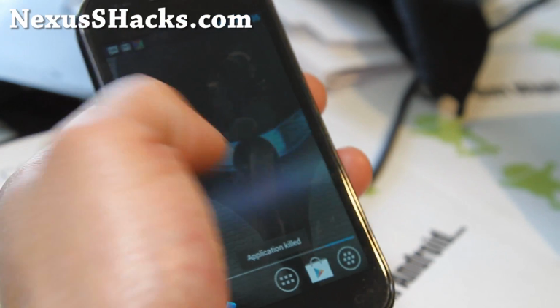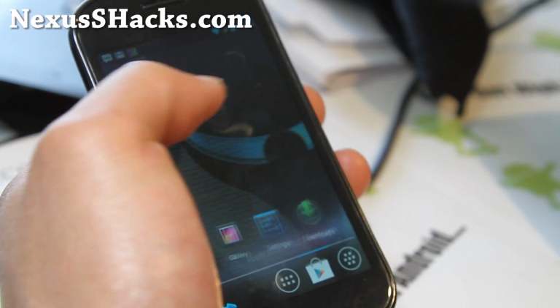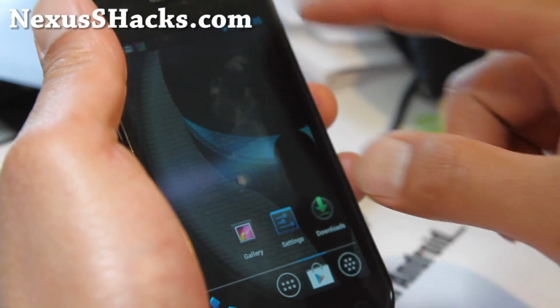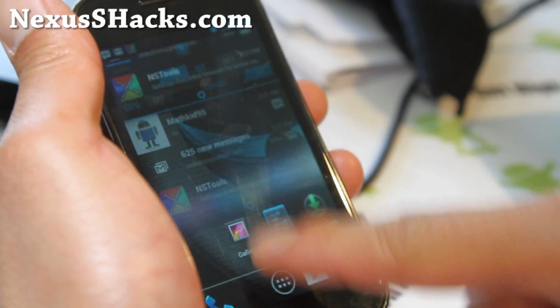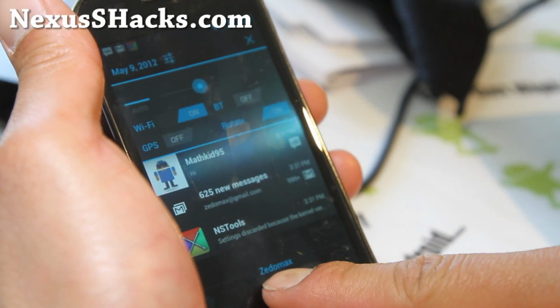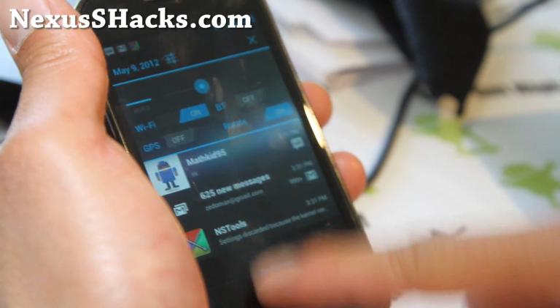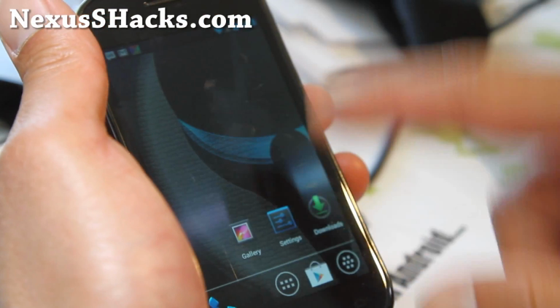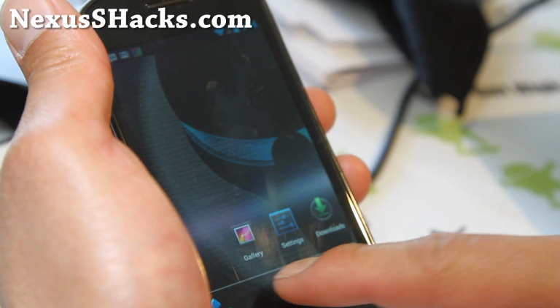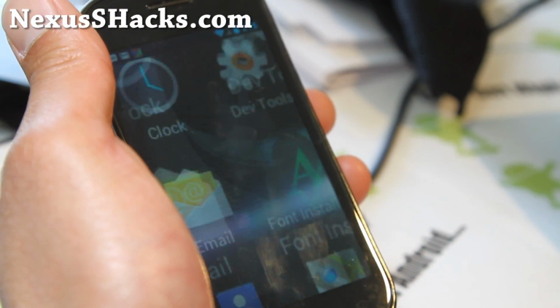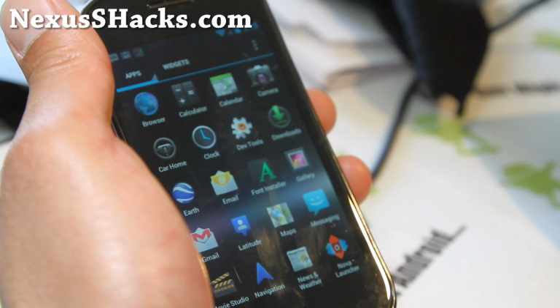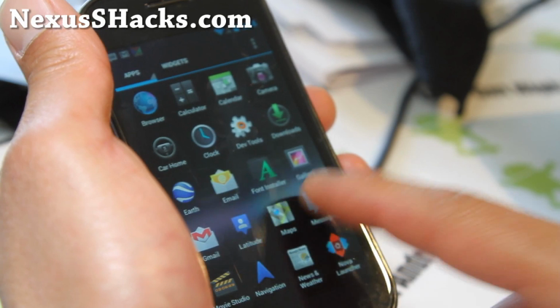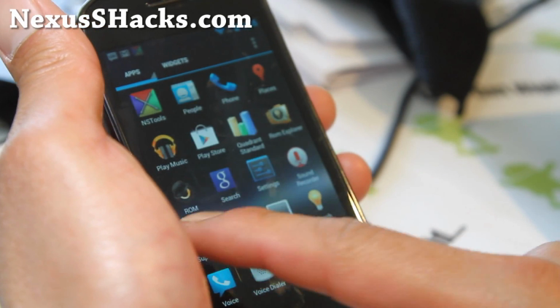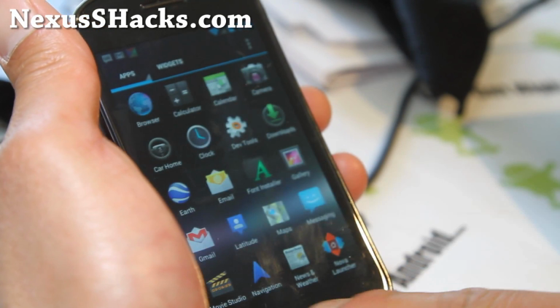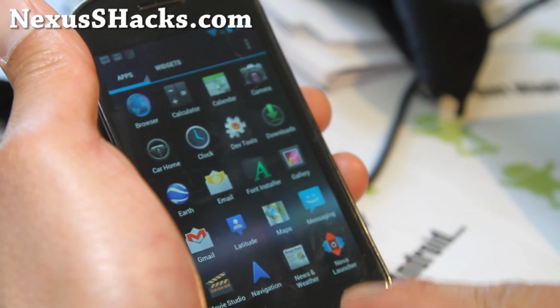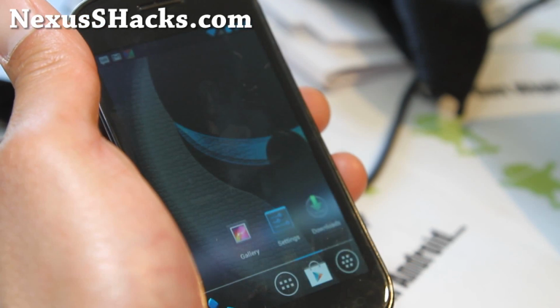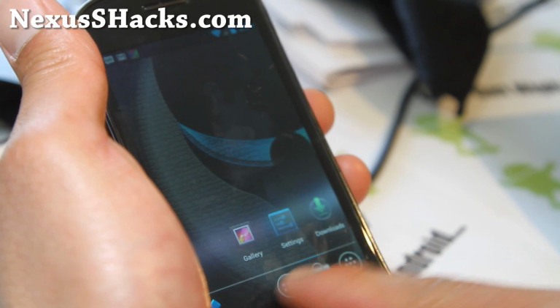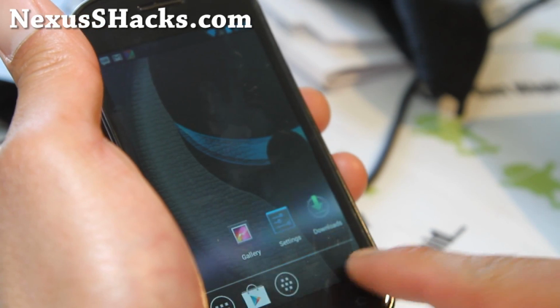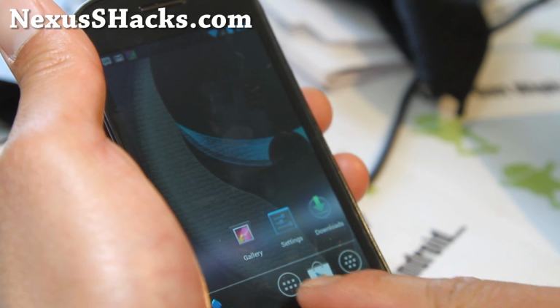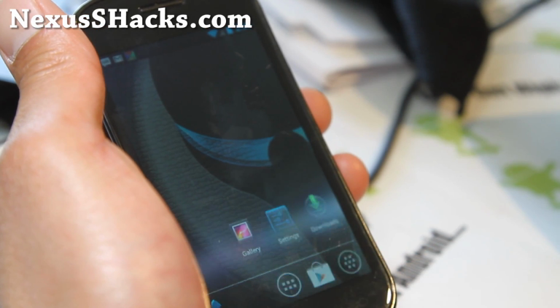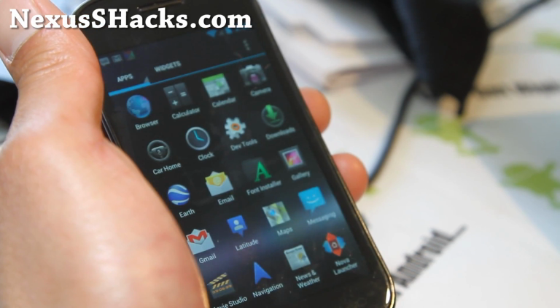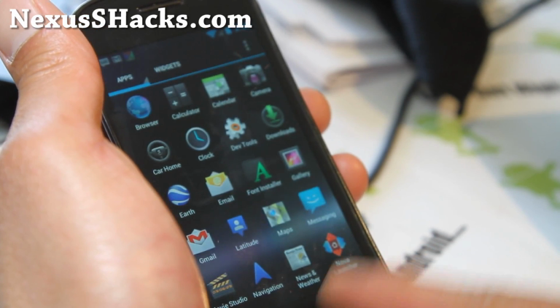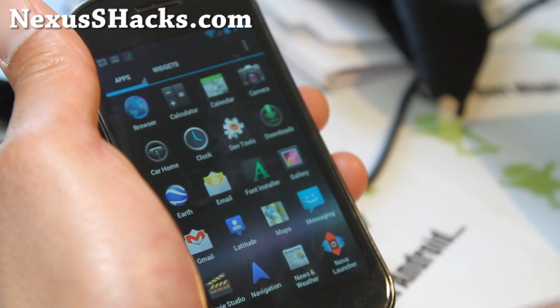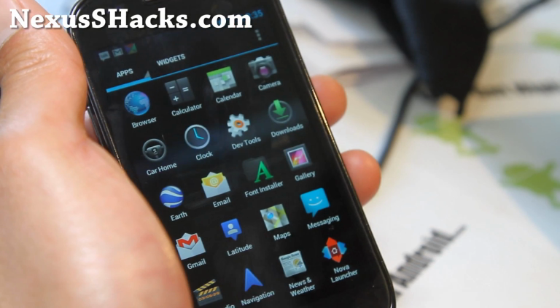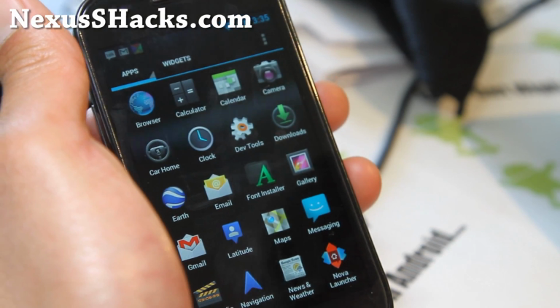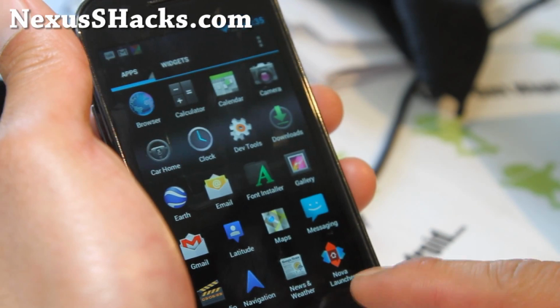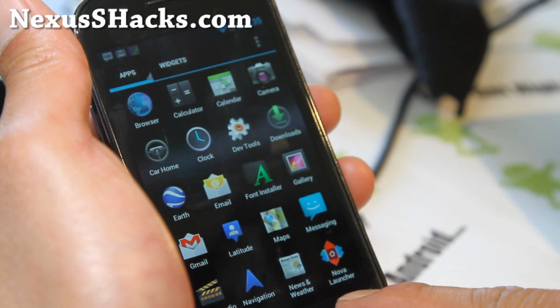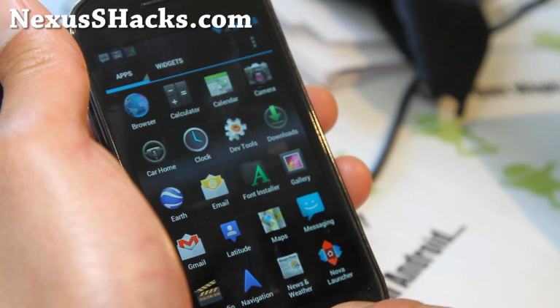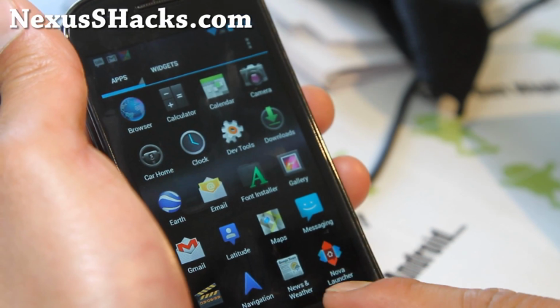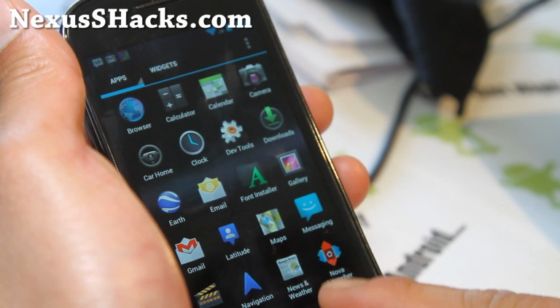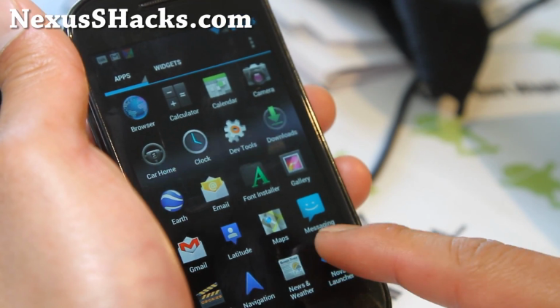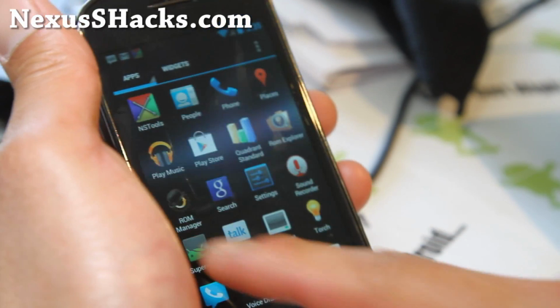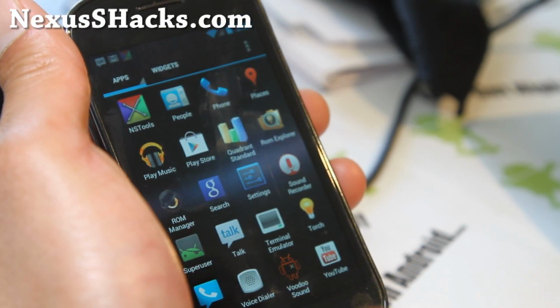It does come with — this is the Nova launcher, and also the Ice Cream Sandwich launcher. I suggest using the Nova launcher.